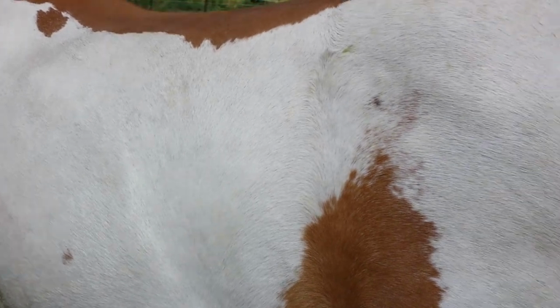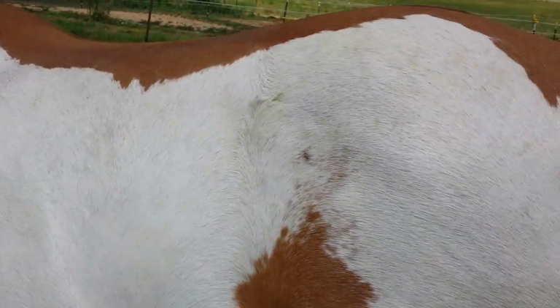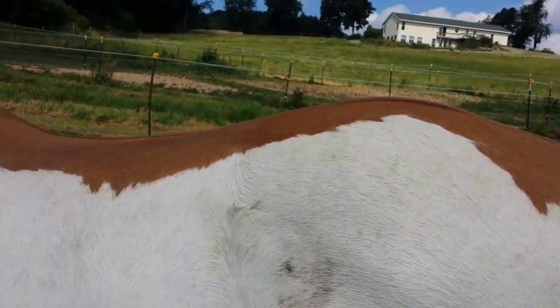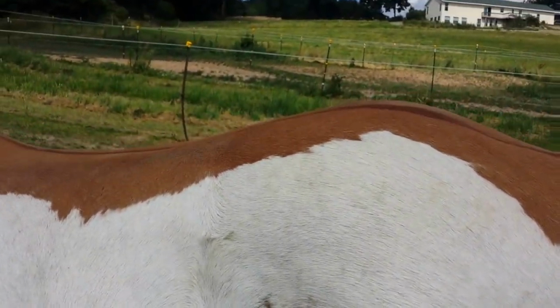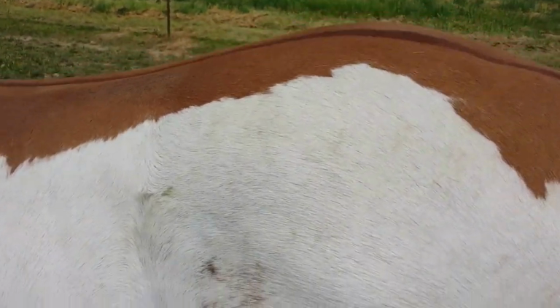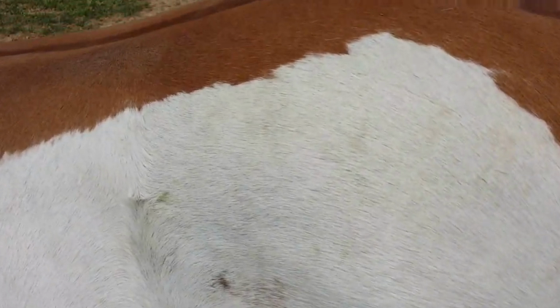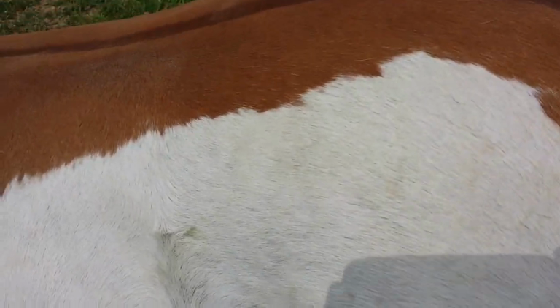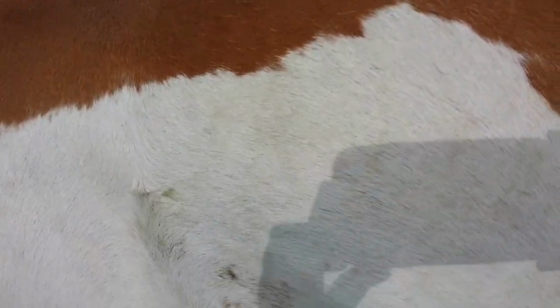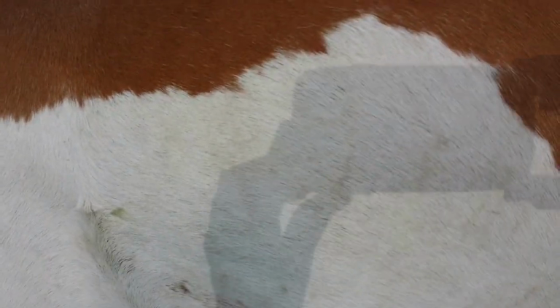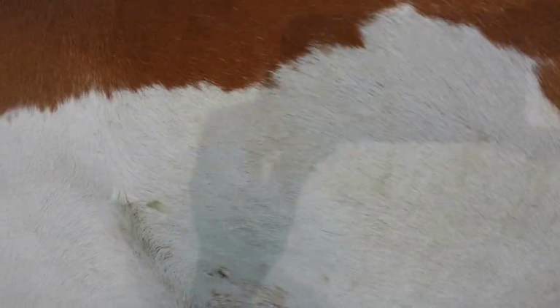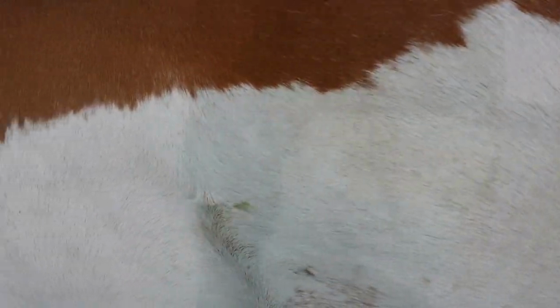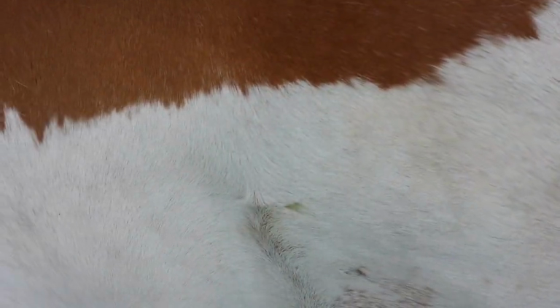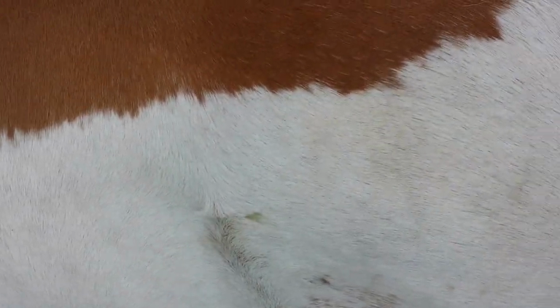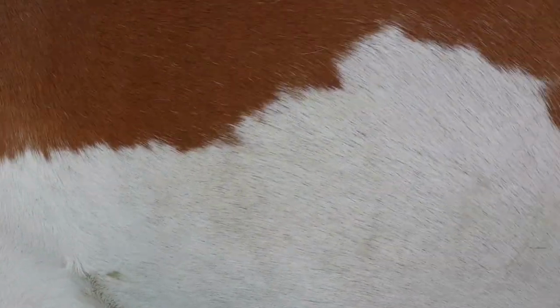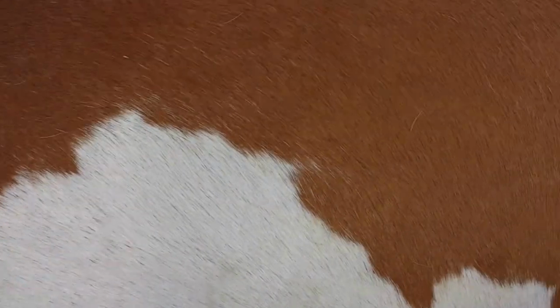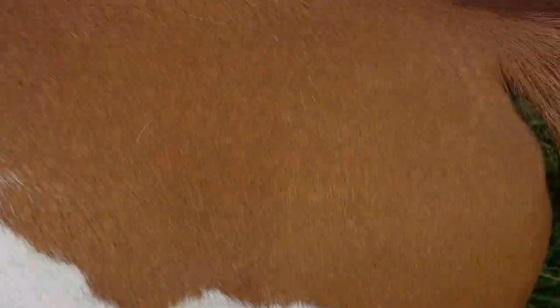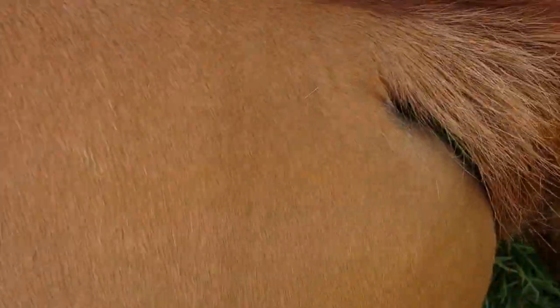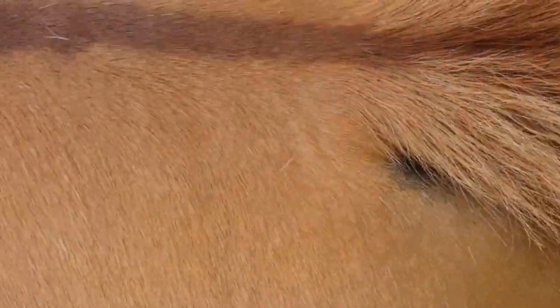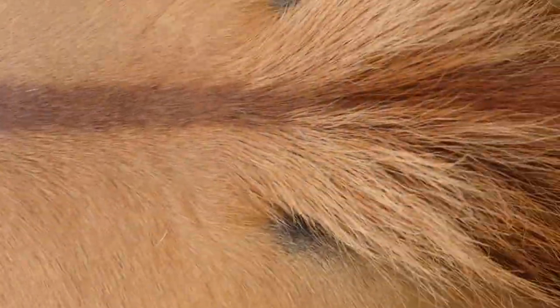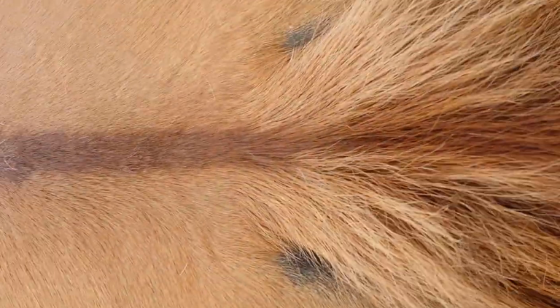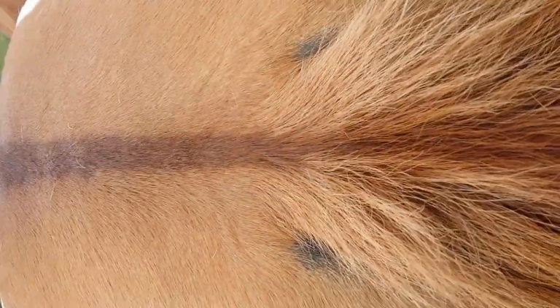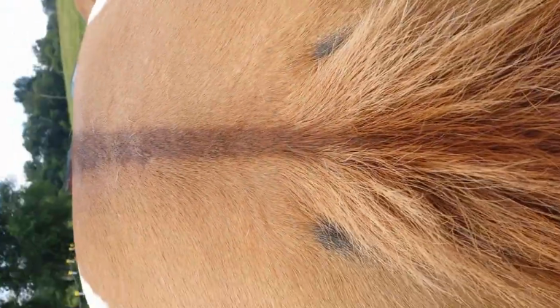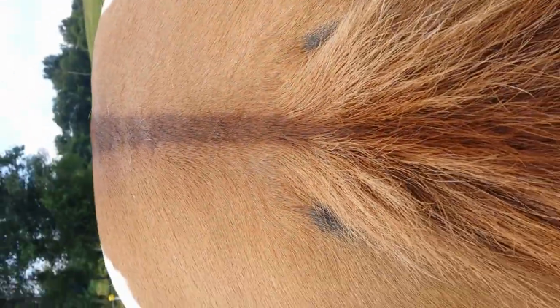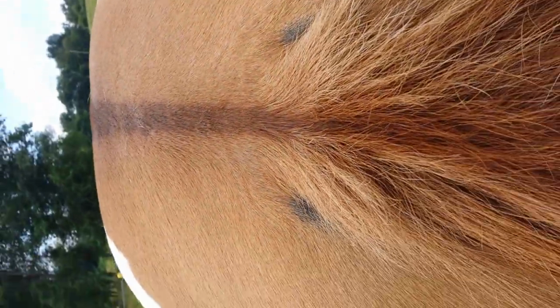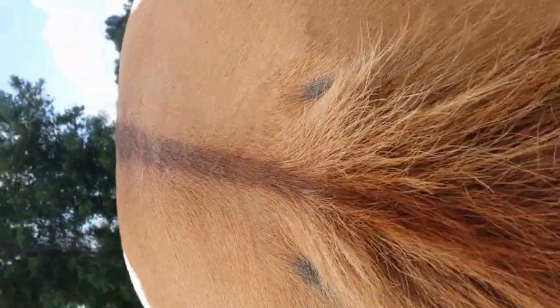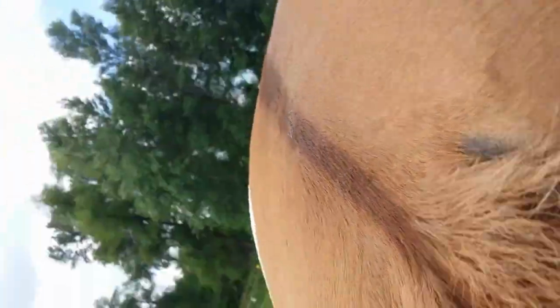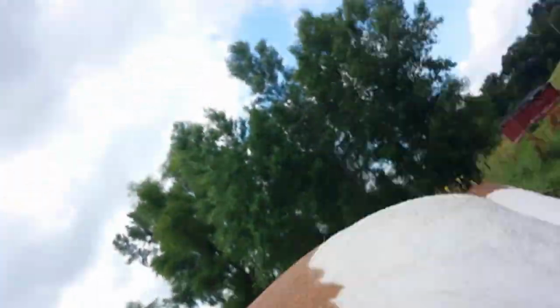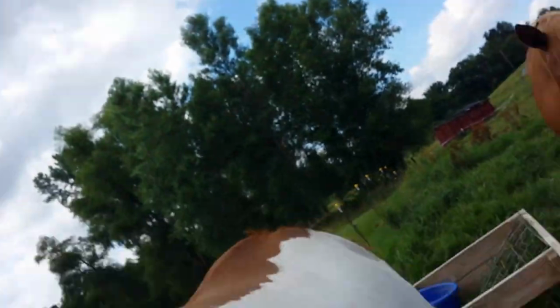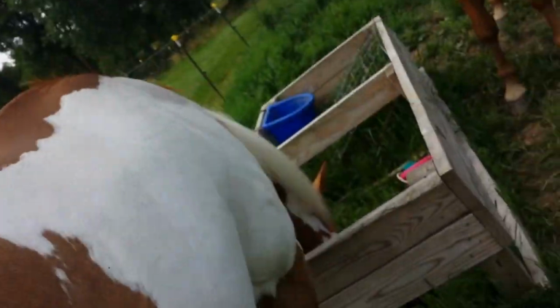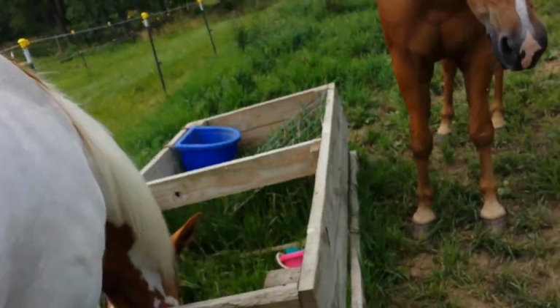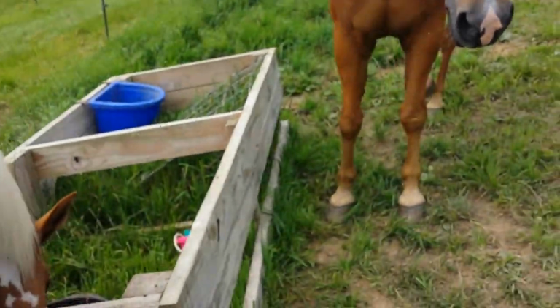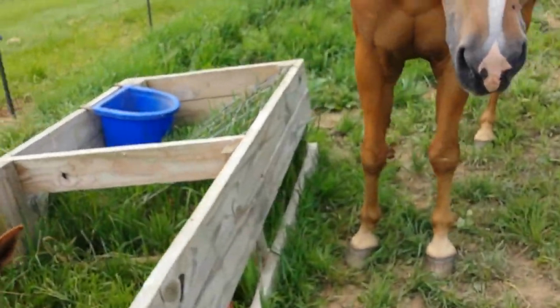The other feature of a dun is on his back he has a stripe, and it goes down to his tail, and that makes him a dun.